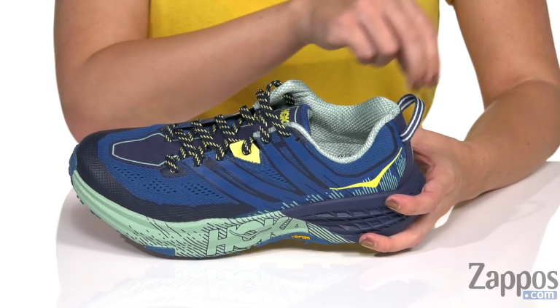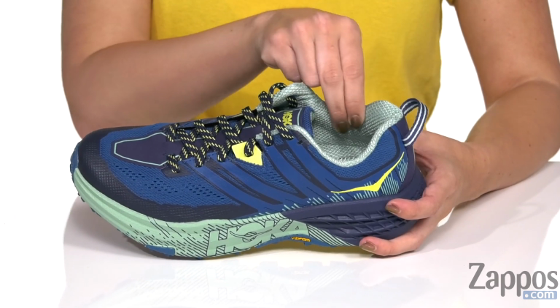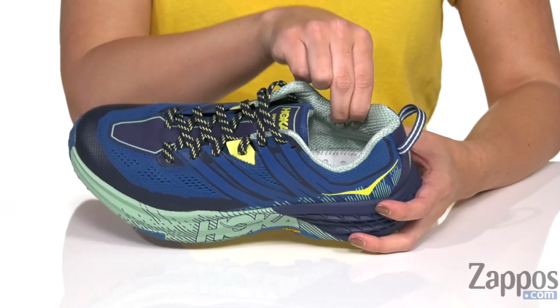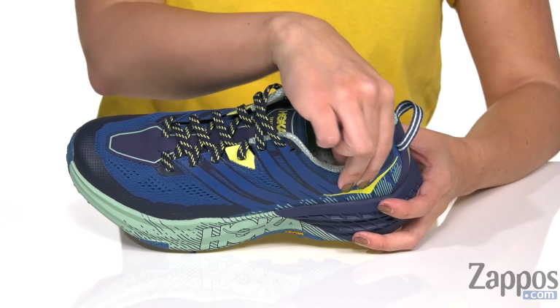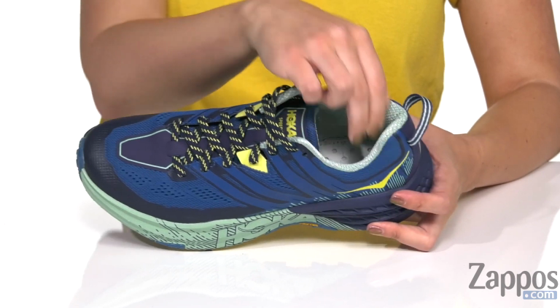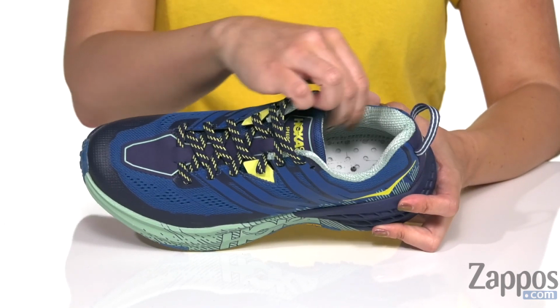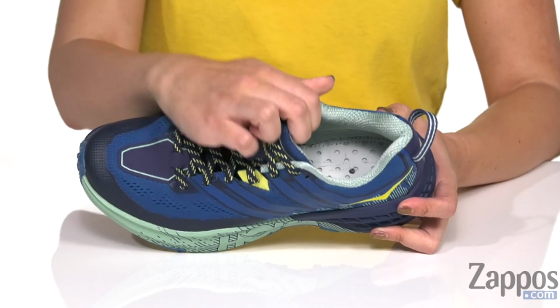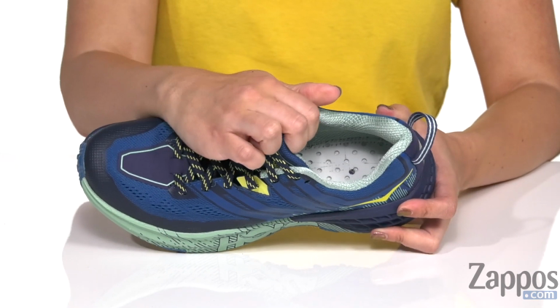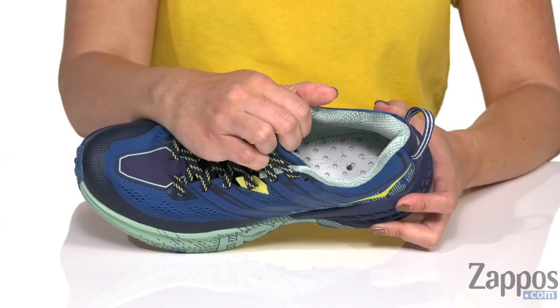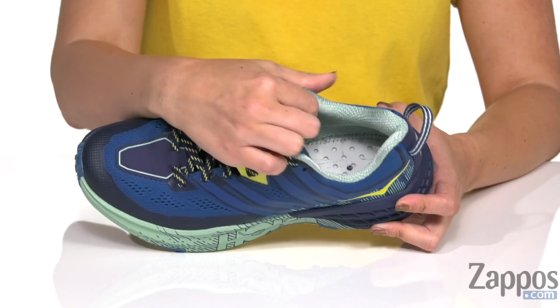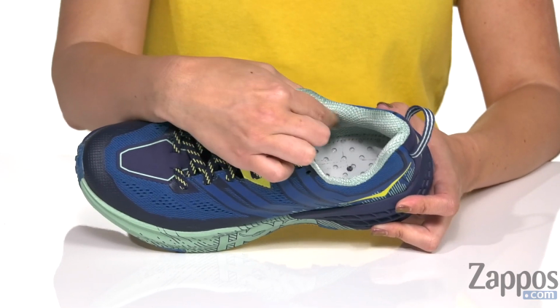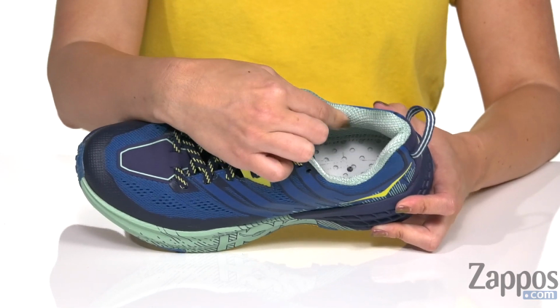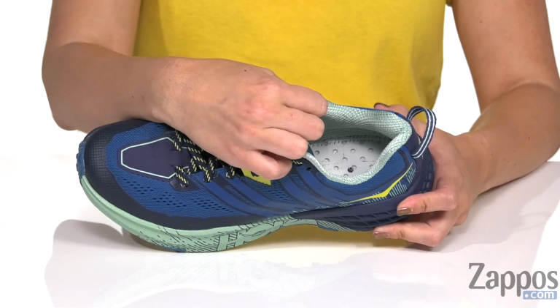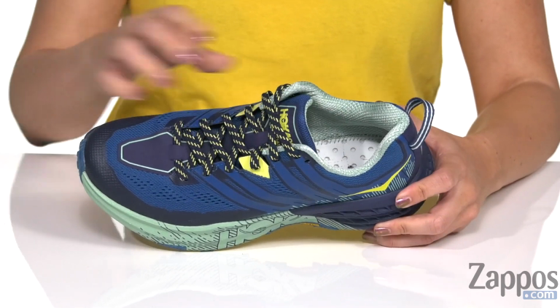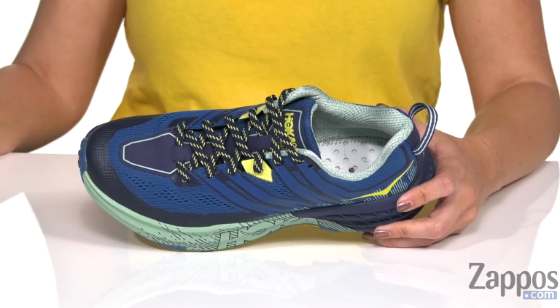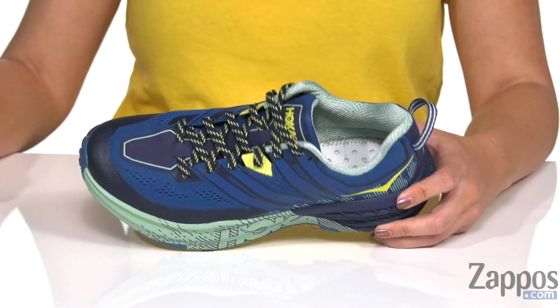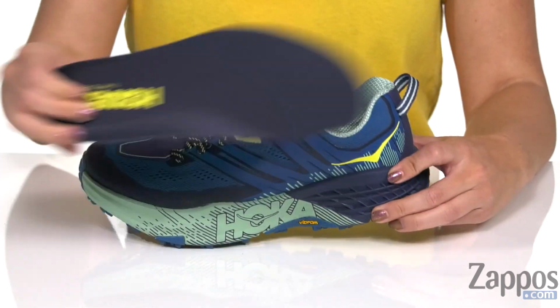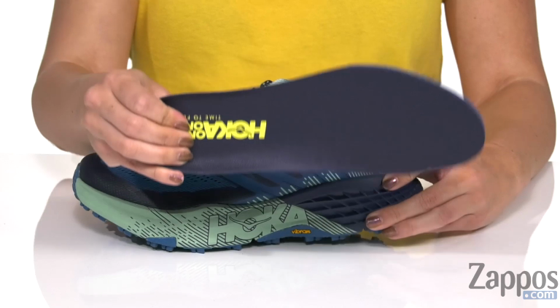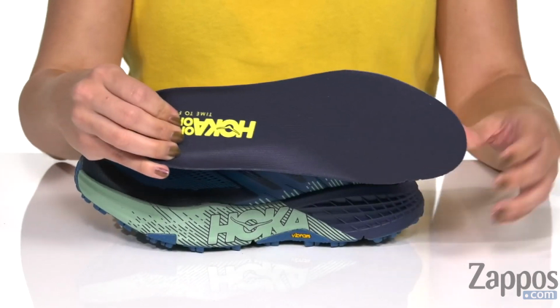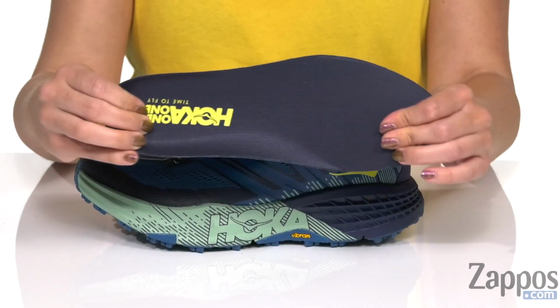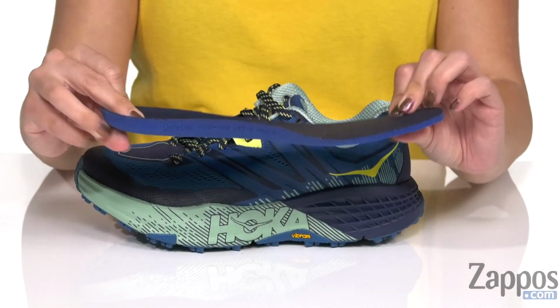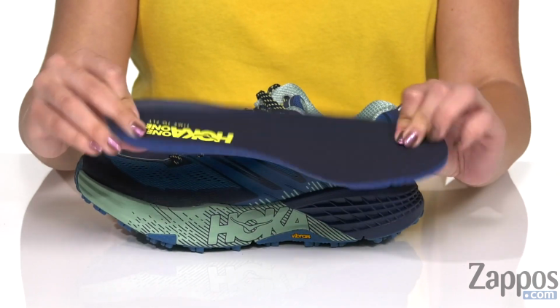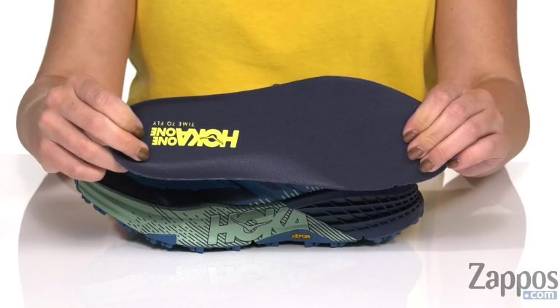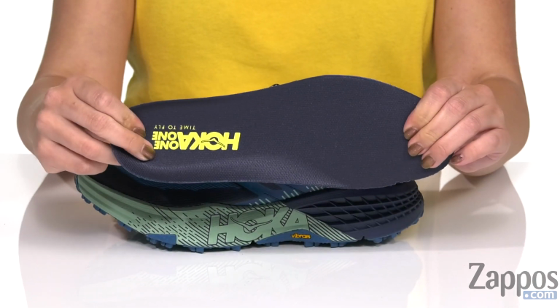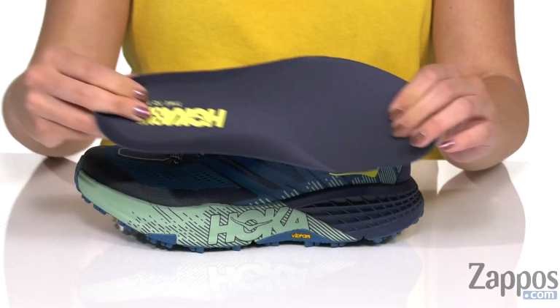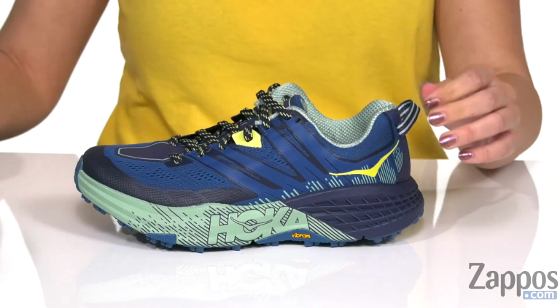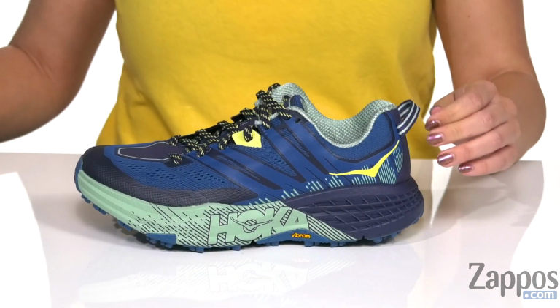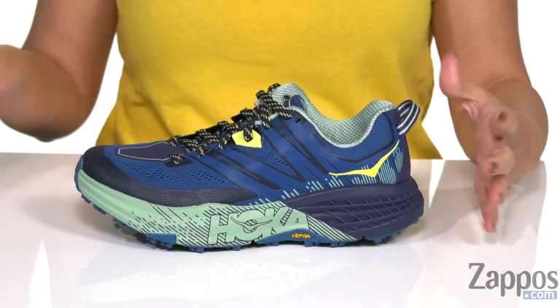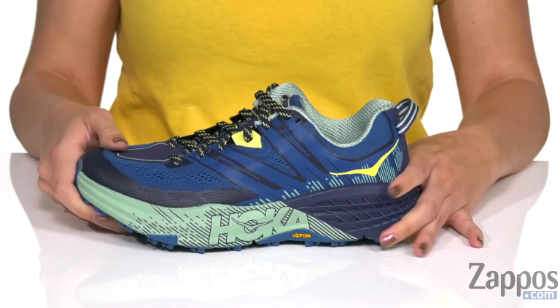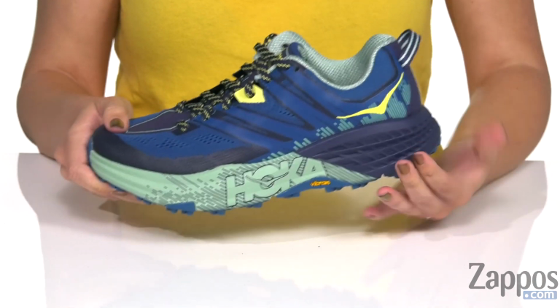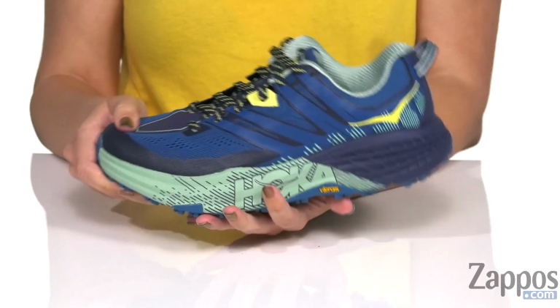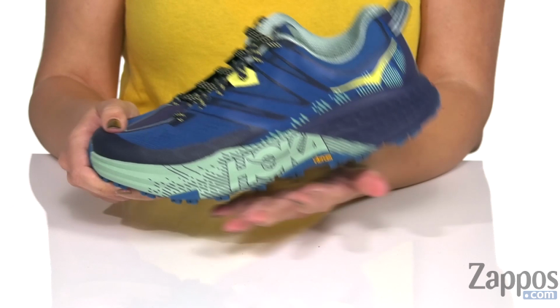Easy to lace up, the back pull tab gives you some great cushioning in the collar and in the tongue for comfort. Breathability with that textile lining, and you've also got a removable insole with some nice cushion to it. It's got an oversized EVA midsole.